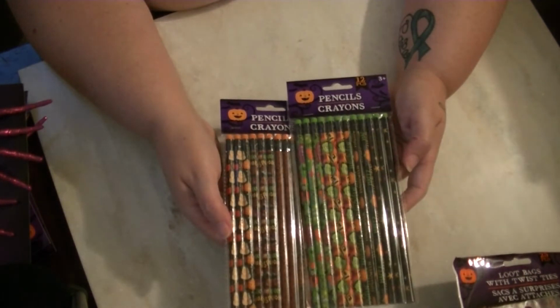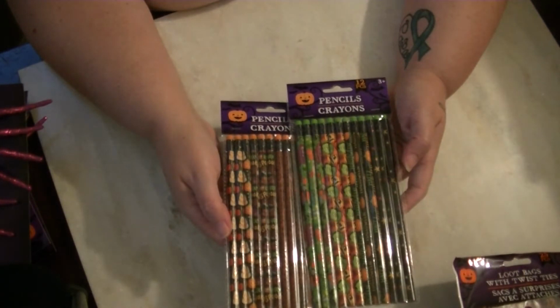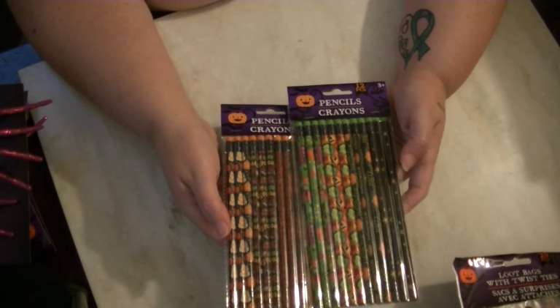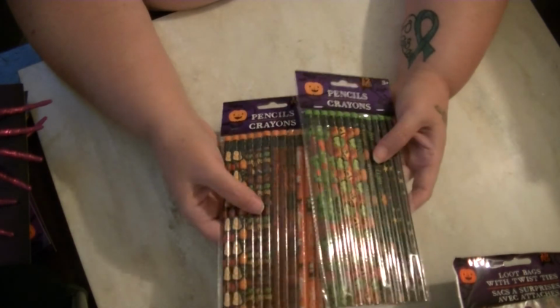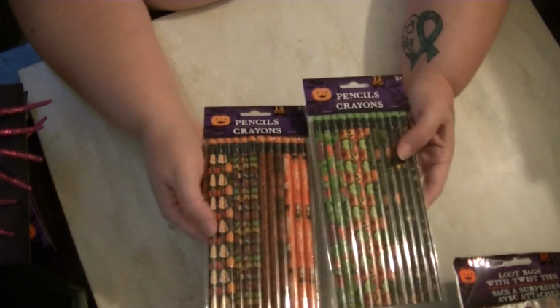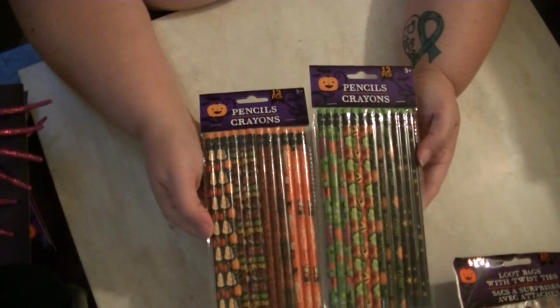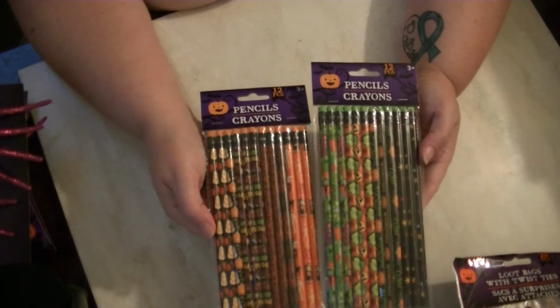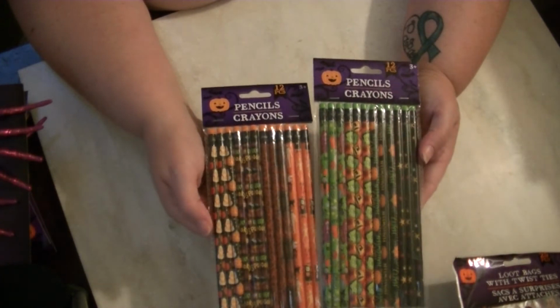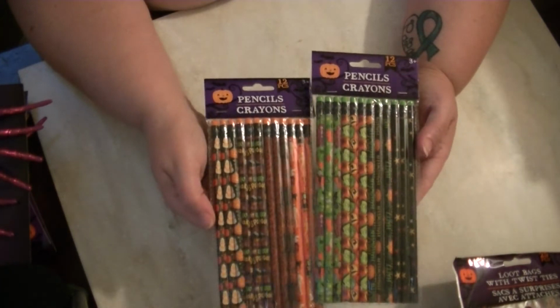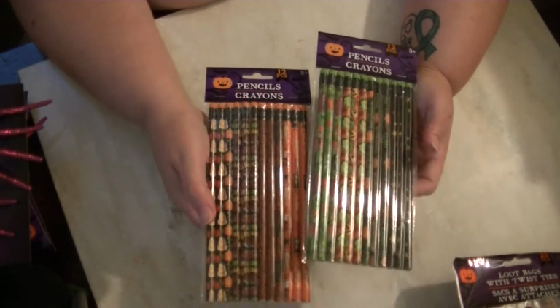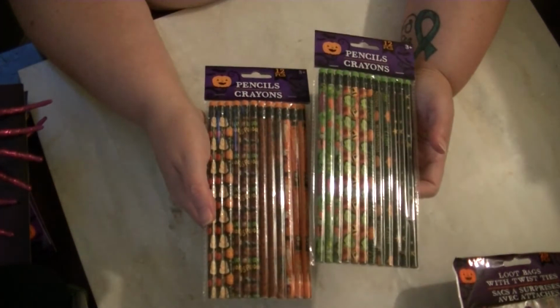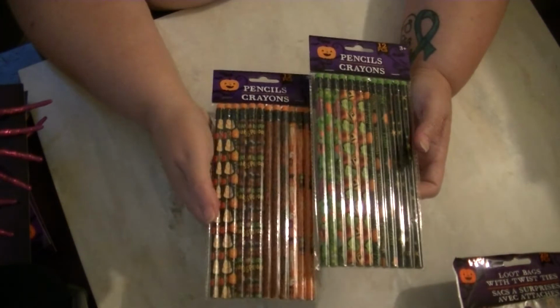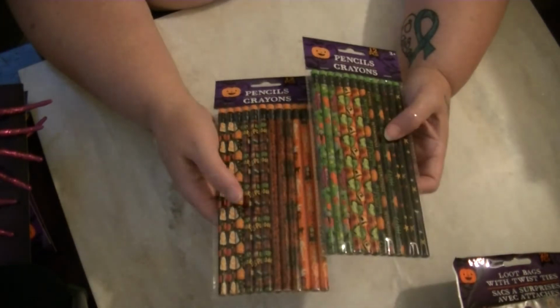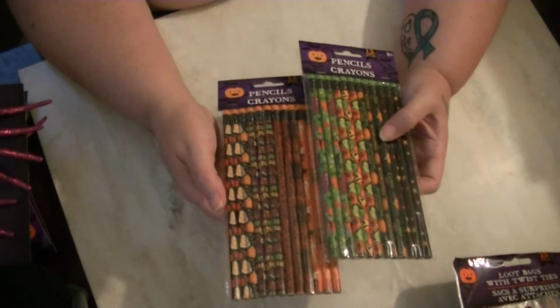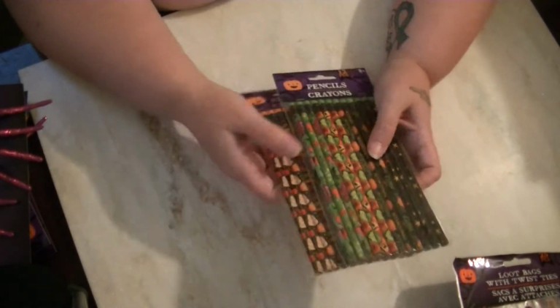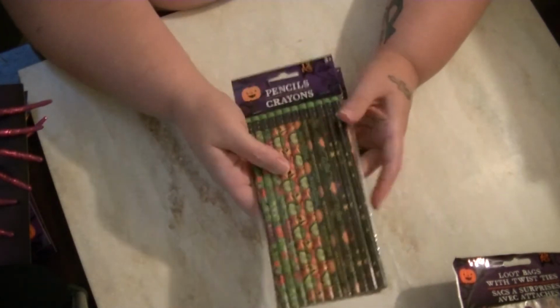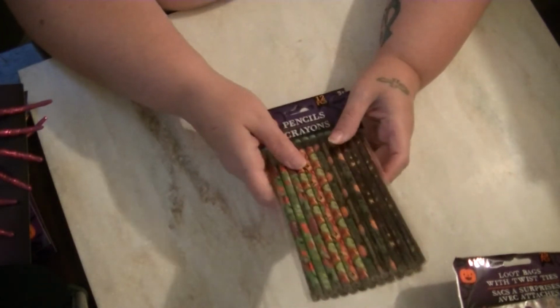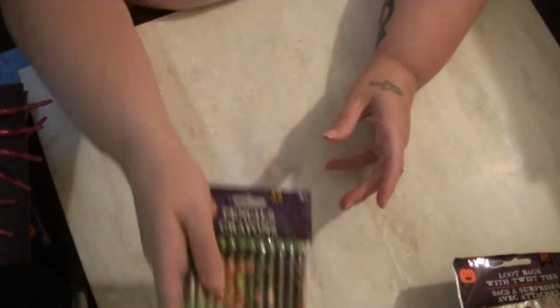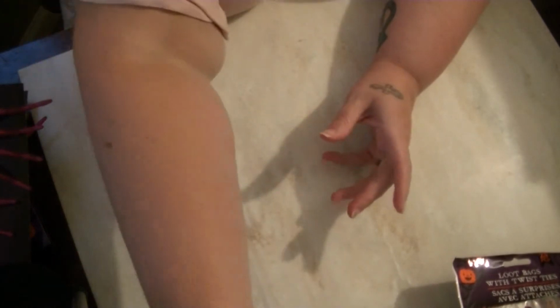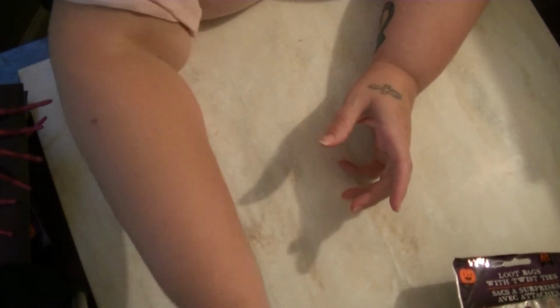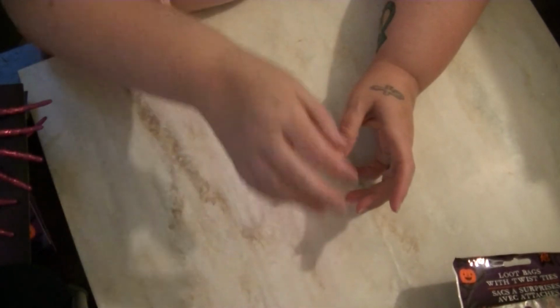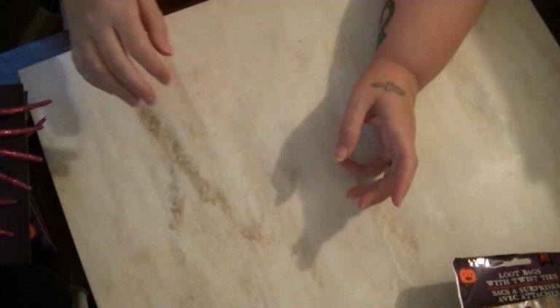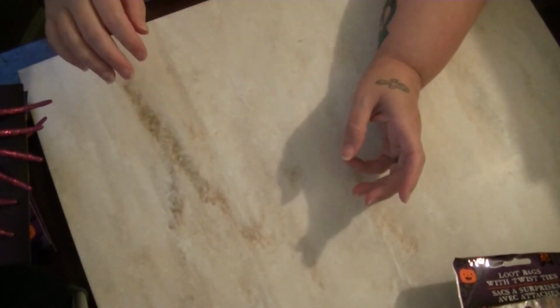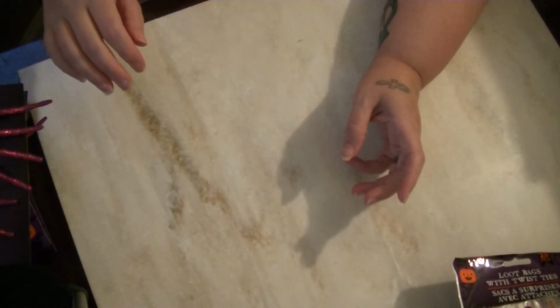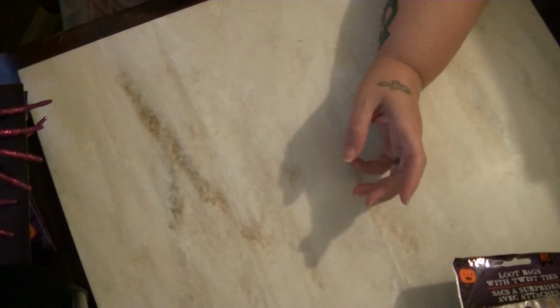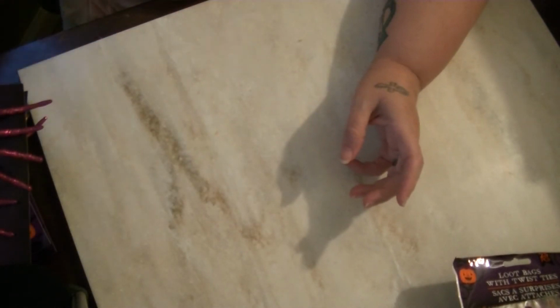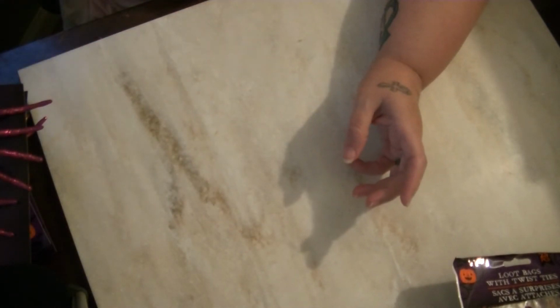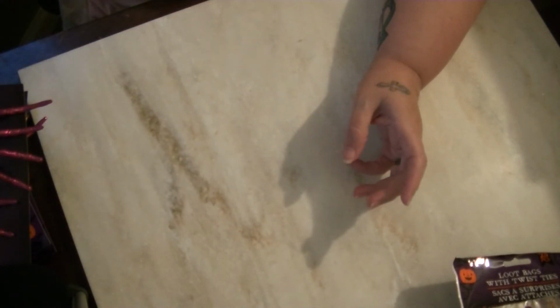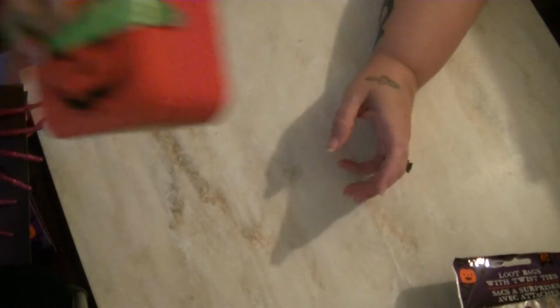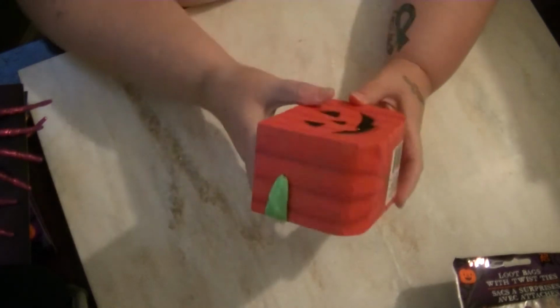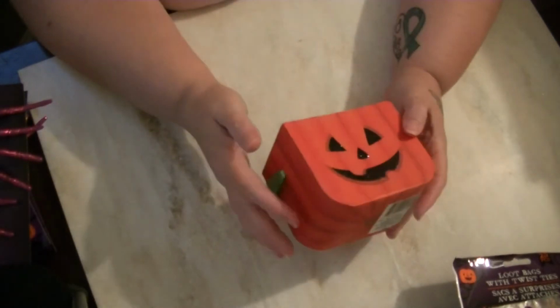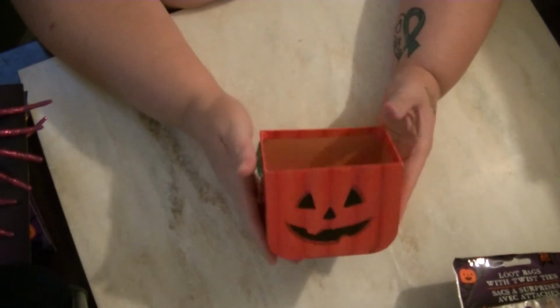Also for Halloween swaps, I got two packs of pencils. I think these are cute to add to pocket letters or any happy mail. I do use pencils myself, but I thought these were especially cute finds.